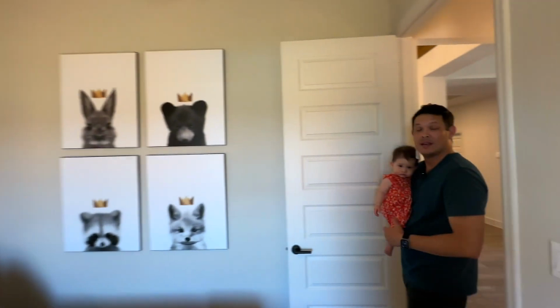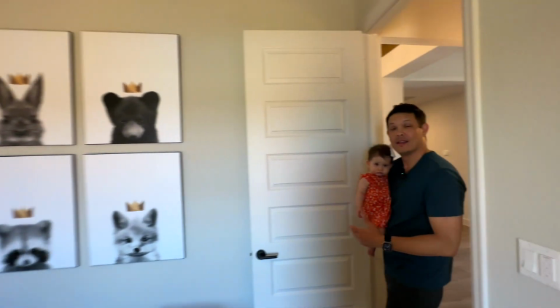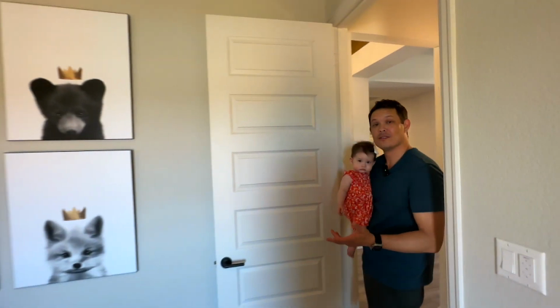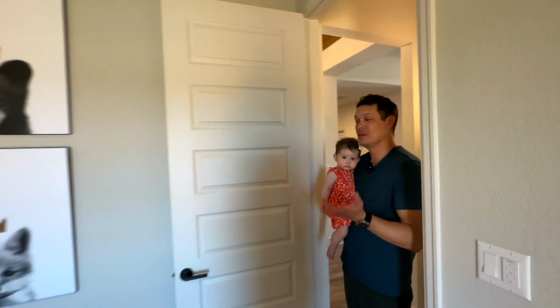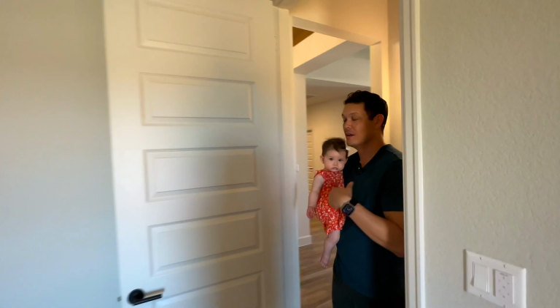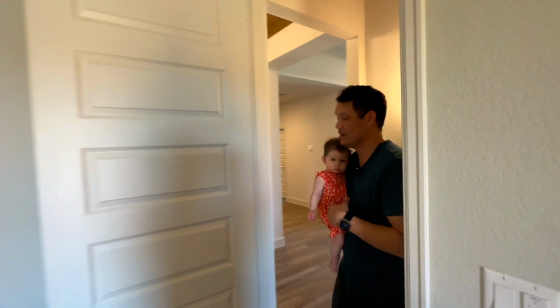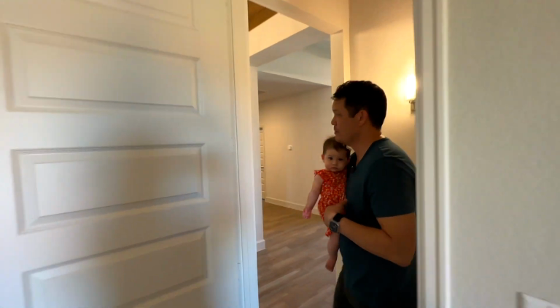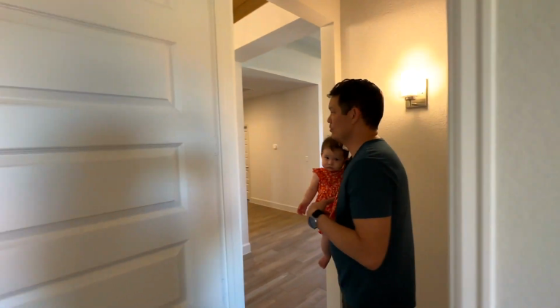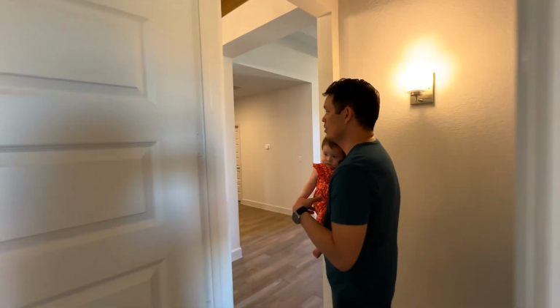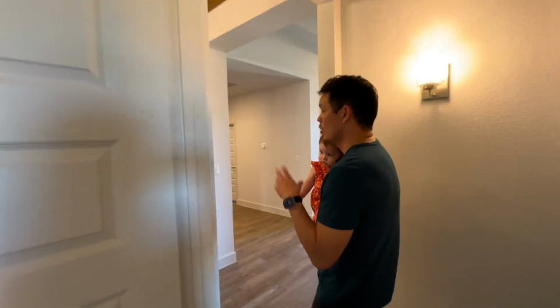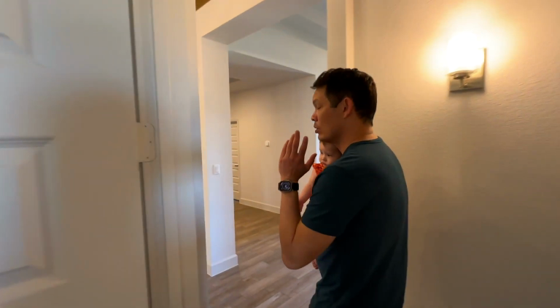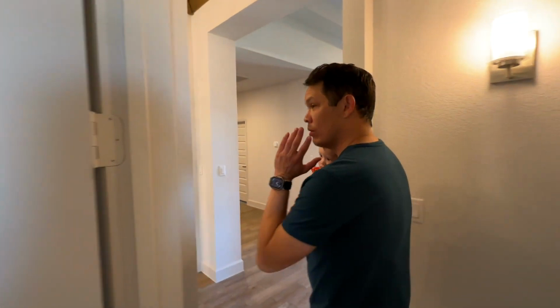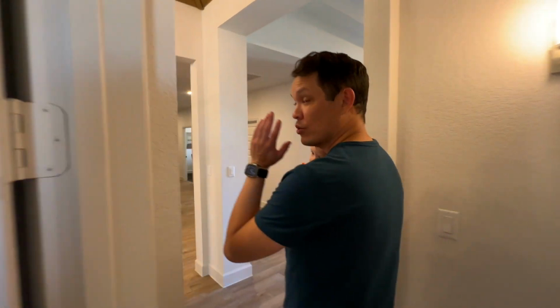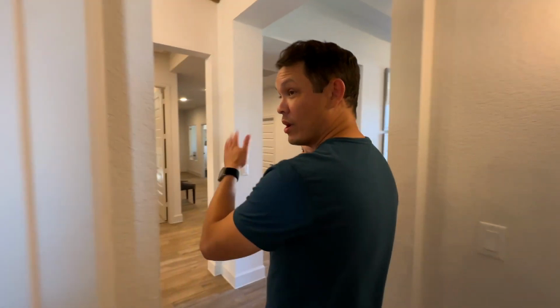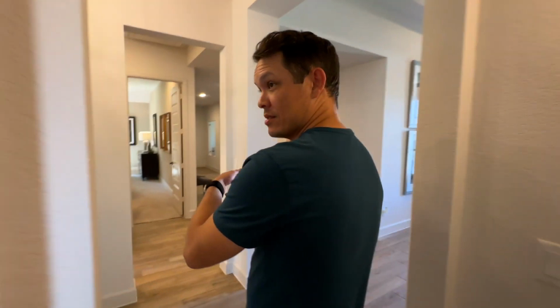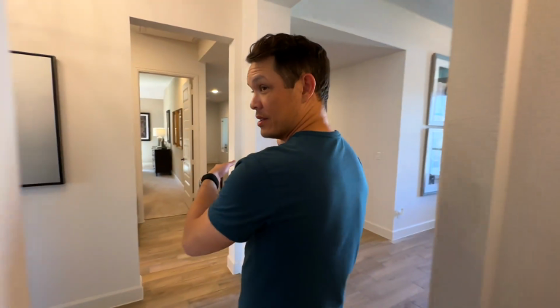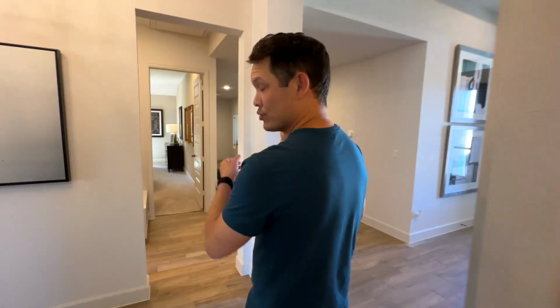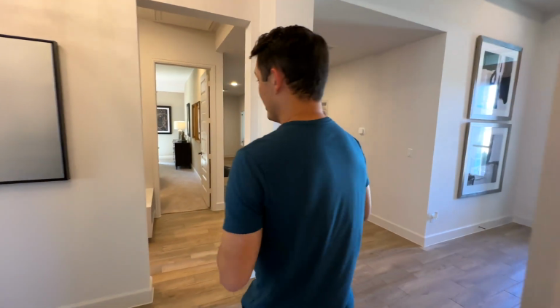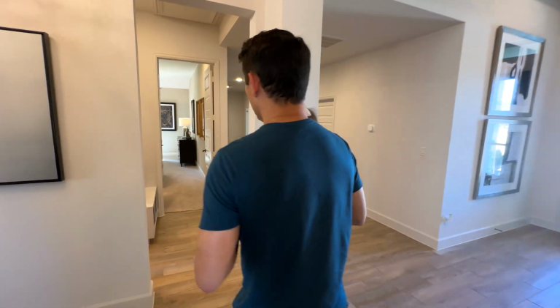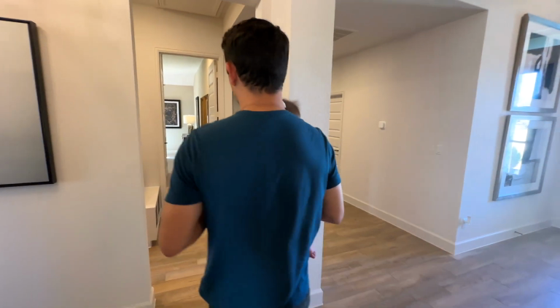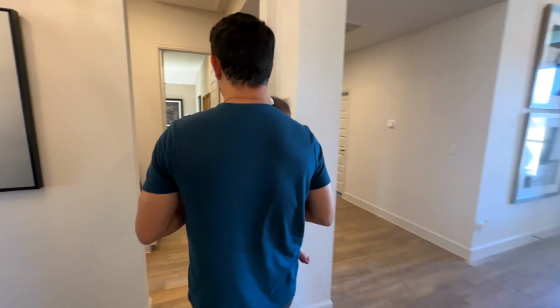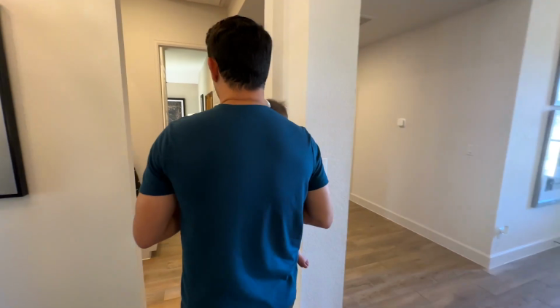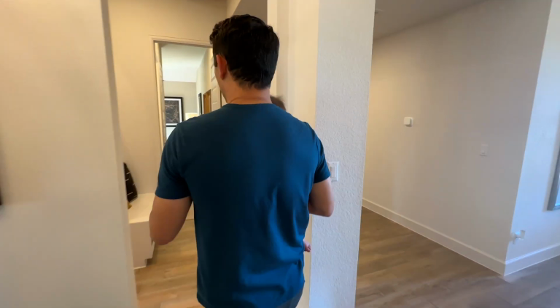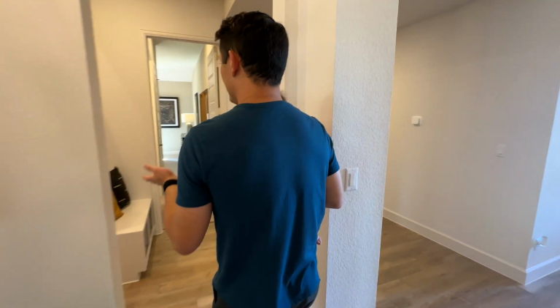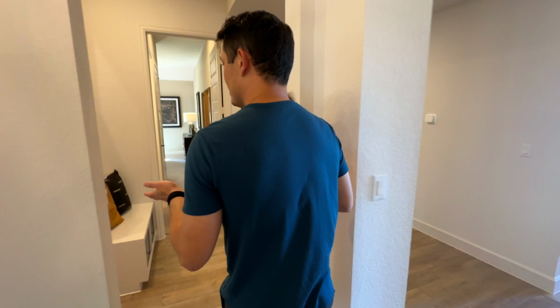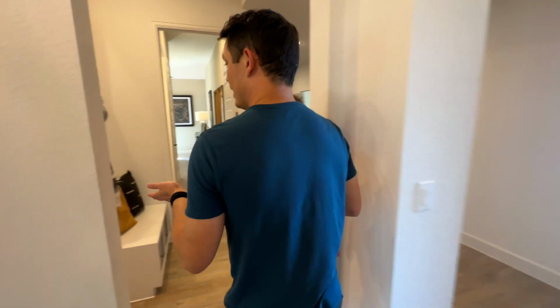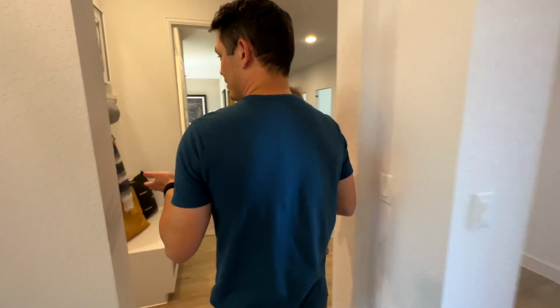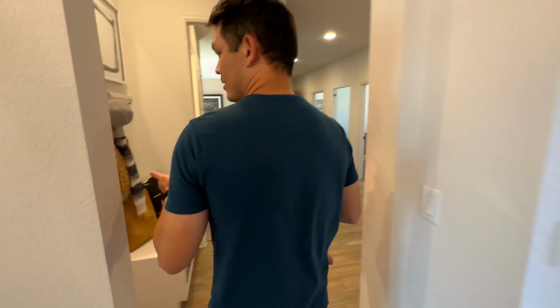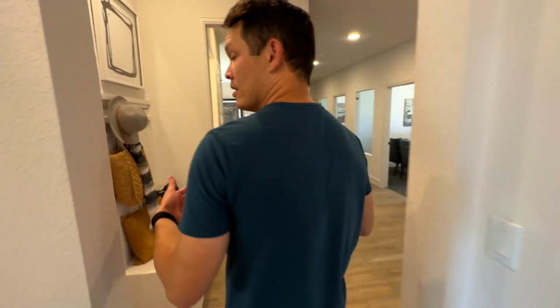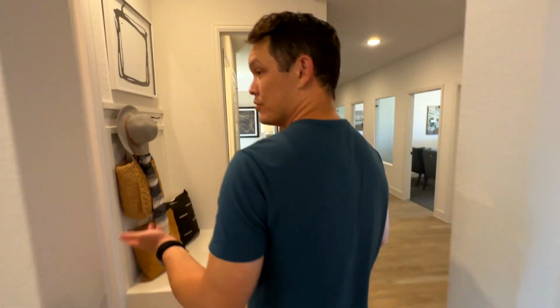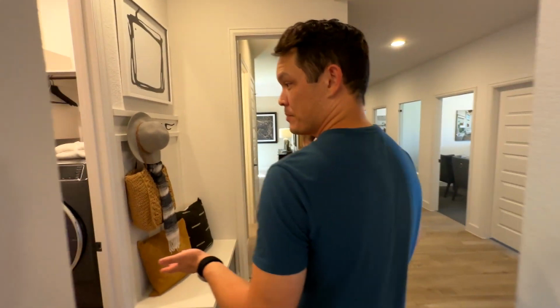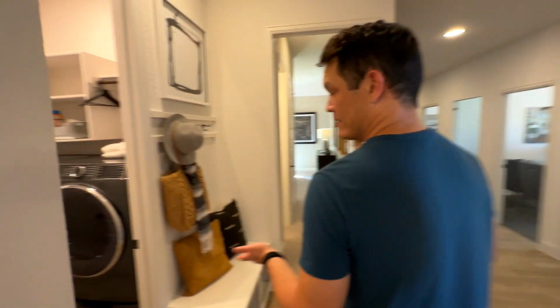As we come out of this bedroom, we'll go across the entryway. Right here to the left is the laundry space.